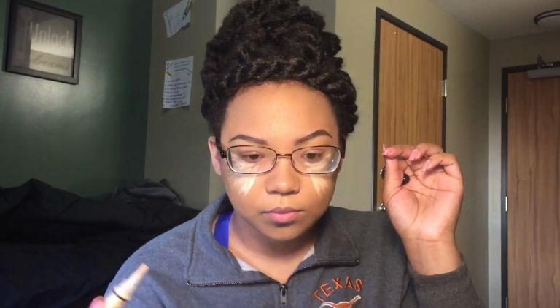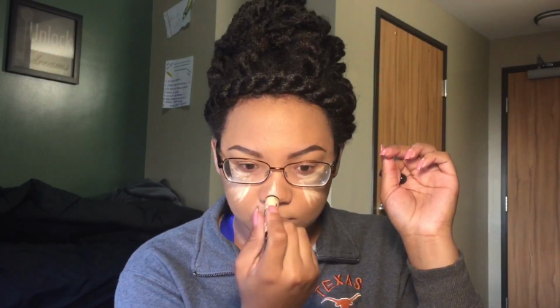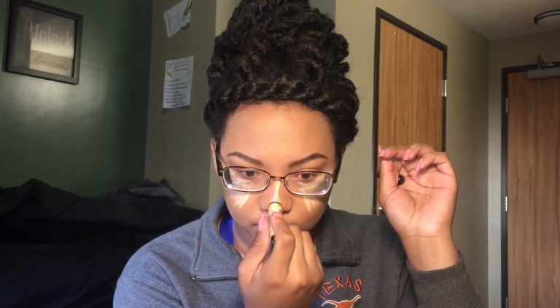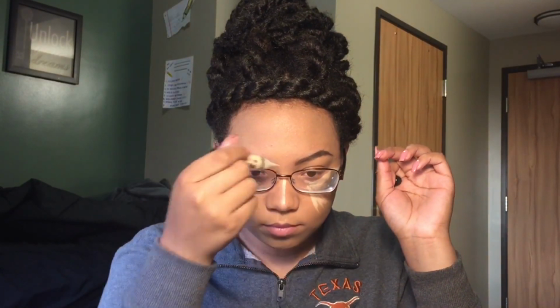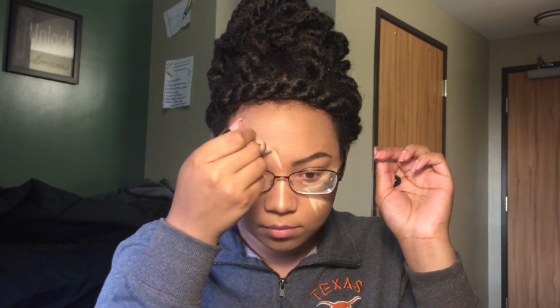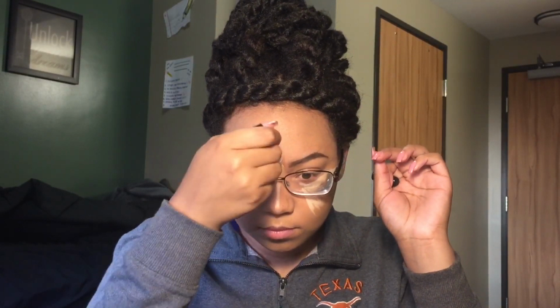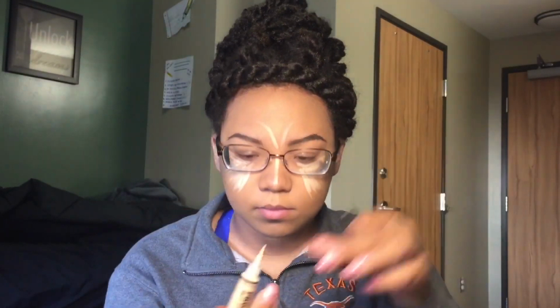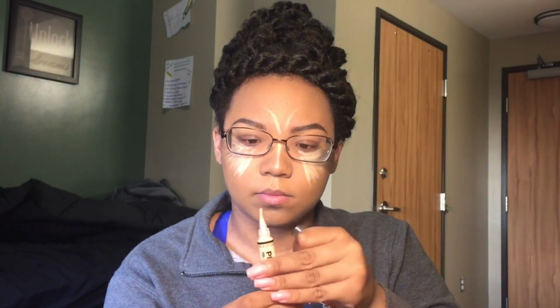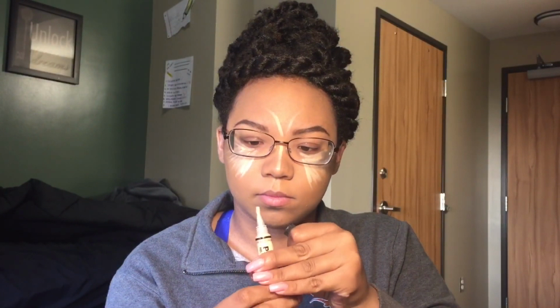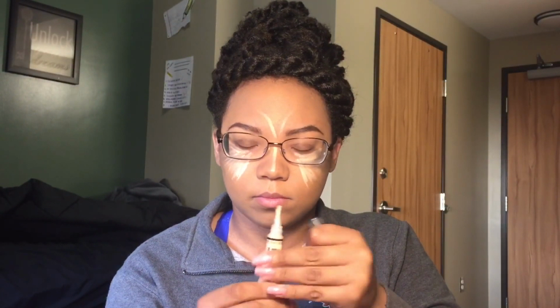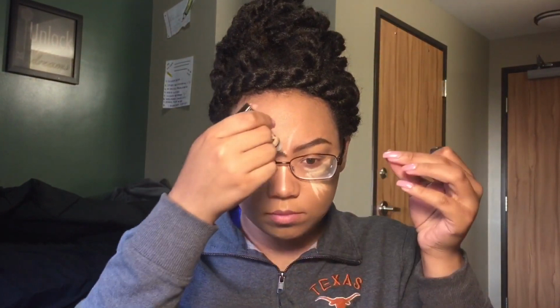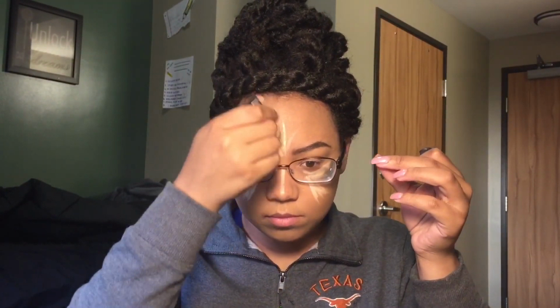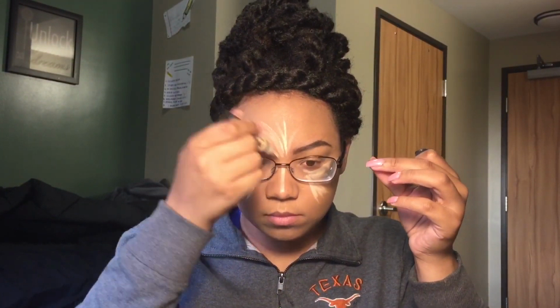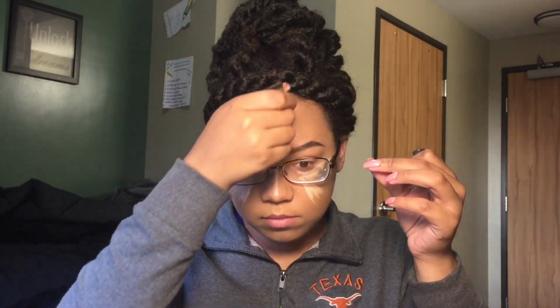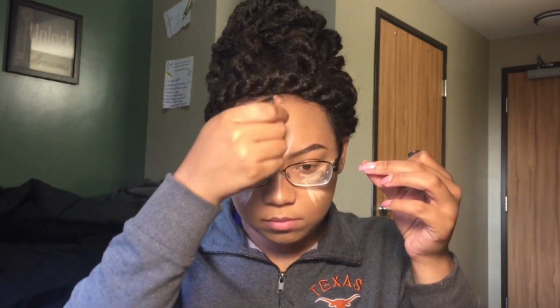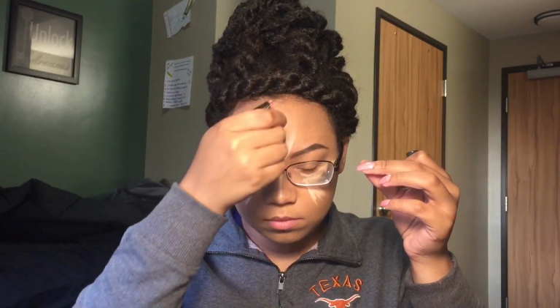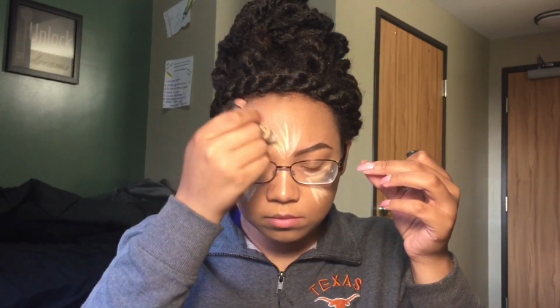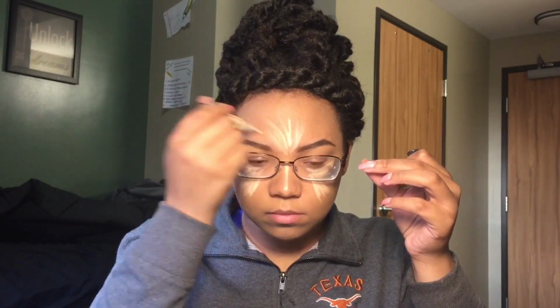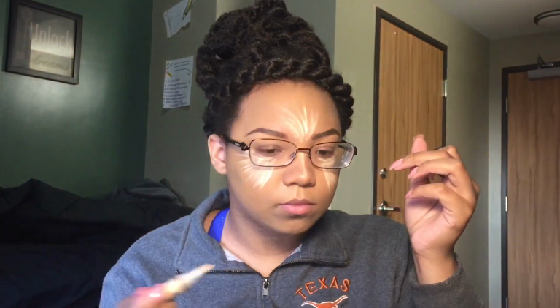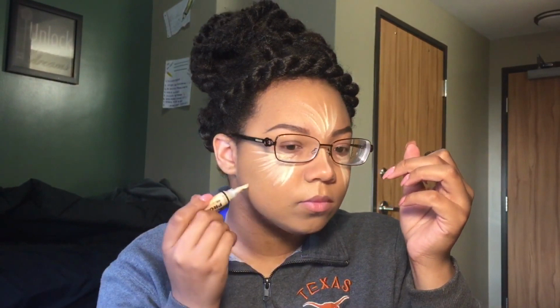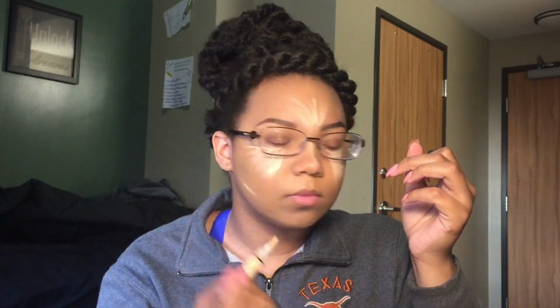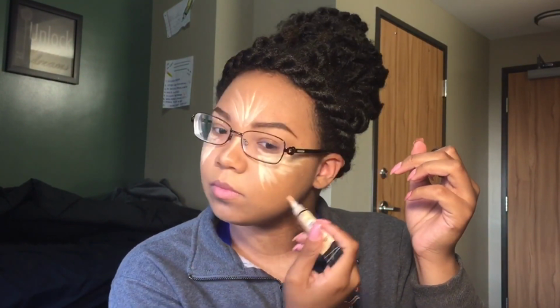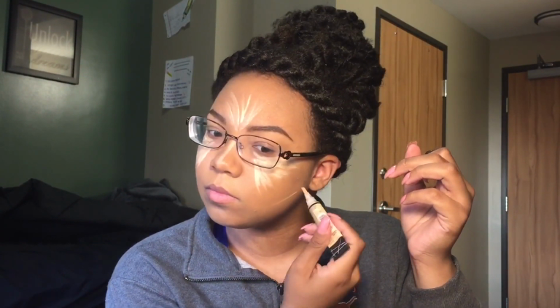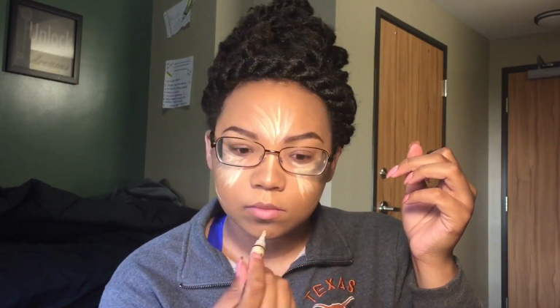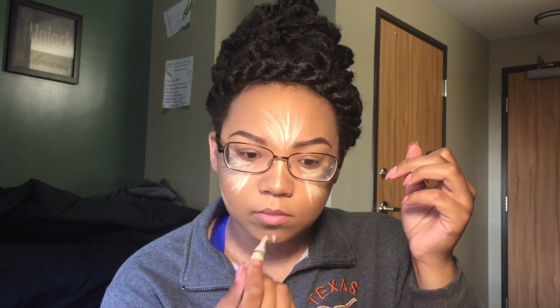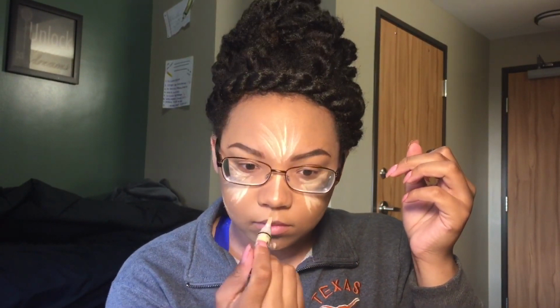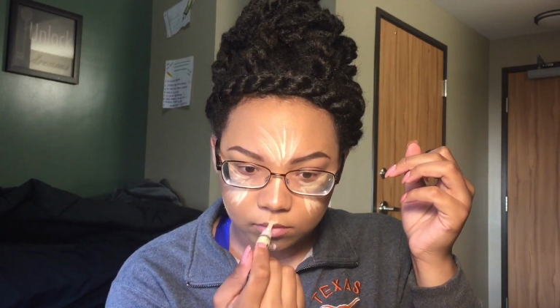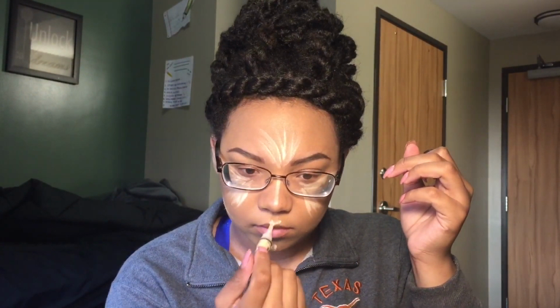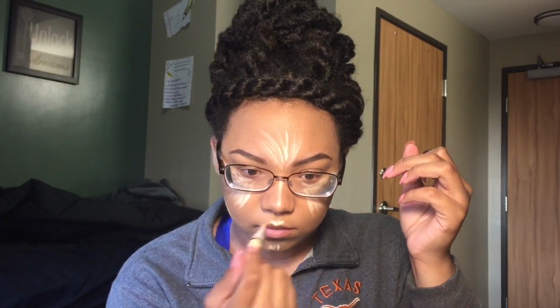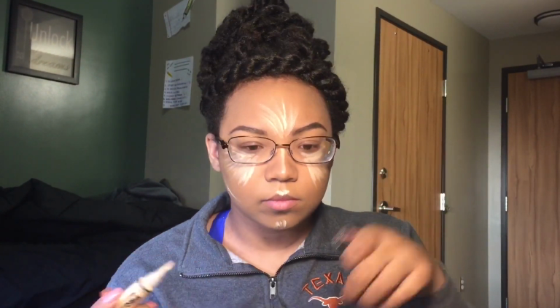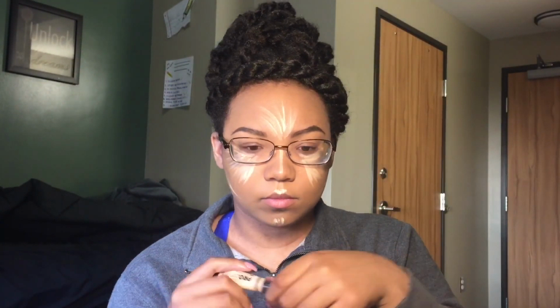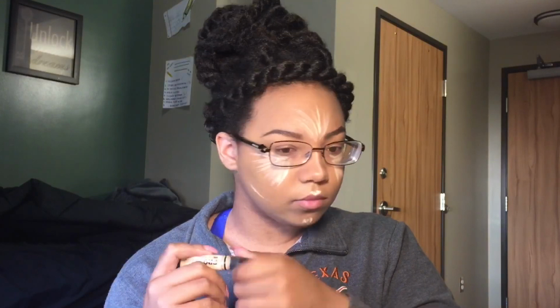I'm also going to take that and put it down the bridge of my nose, on the middle of my forehead if I can get enough product. I'm going to go ahead and put it right on the edge of my jawline and on my cupid's bow and chin.